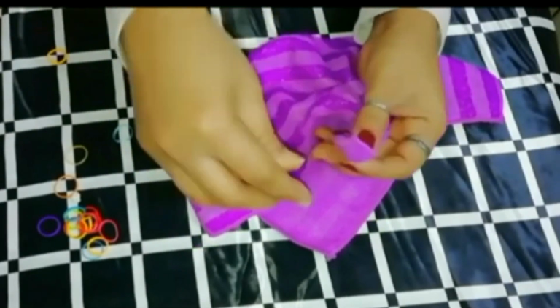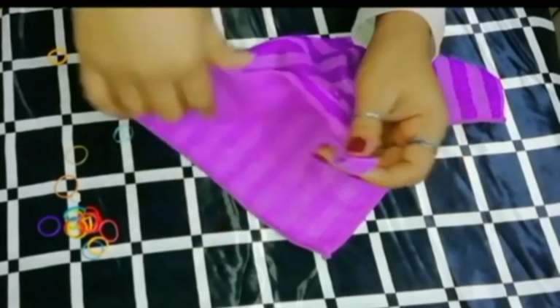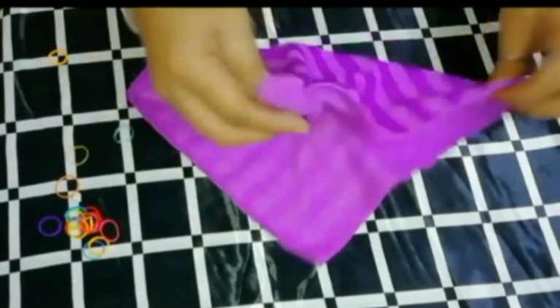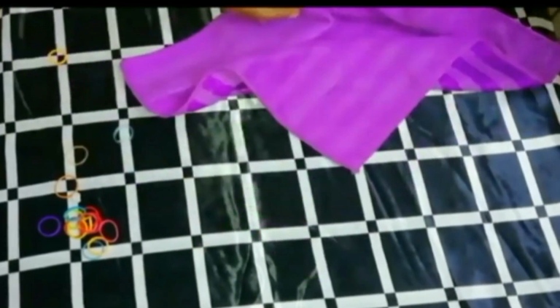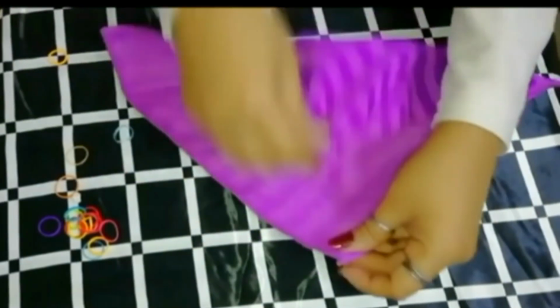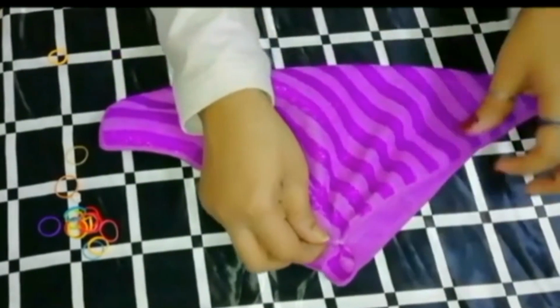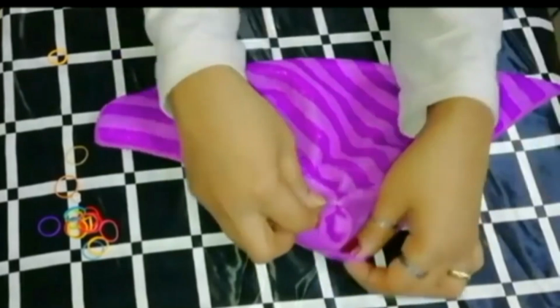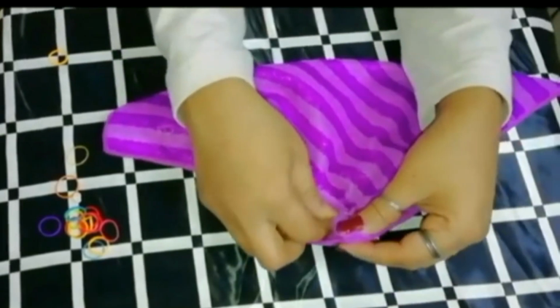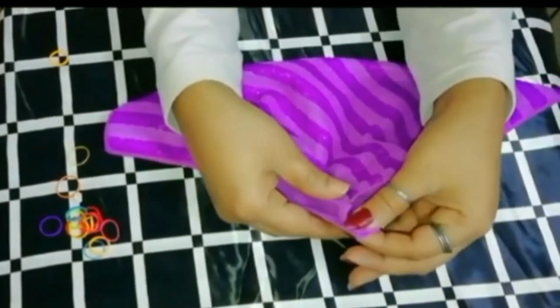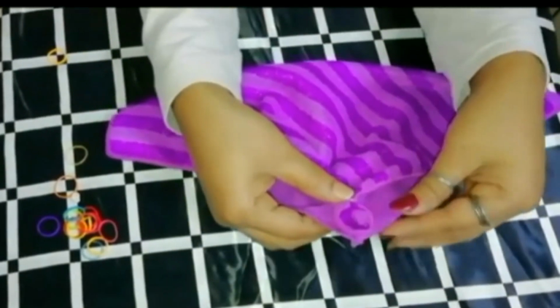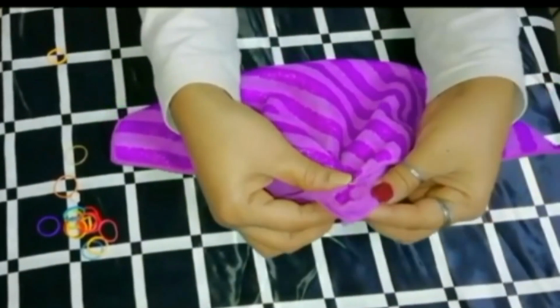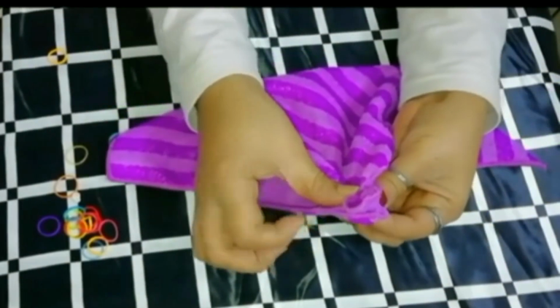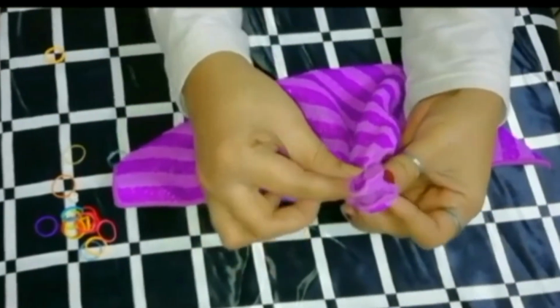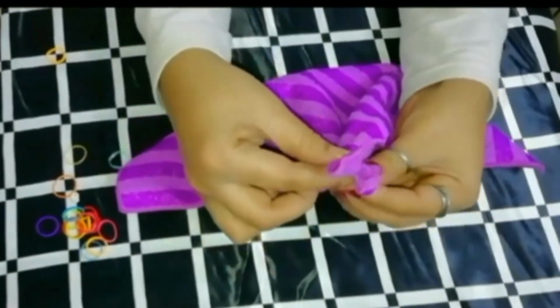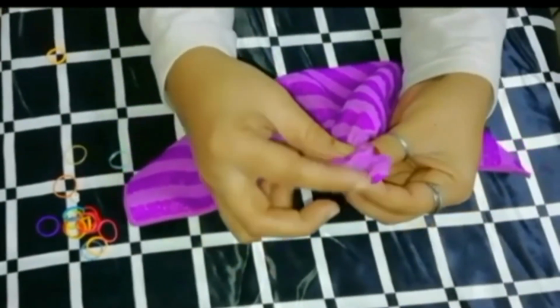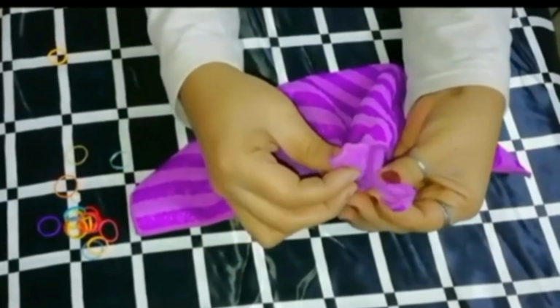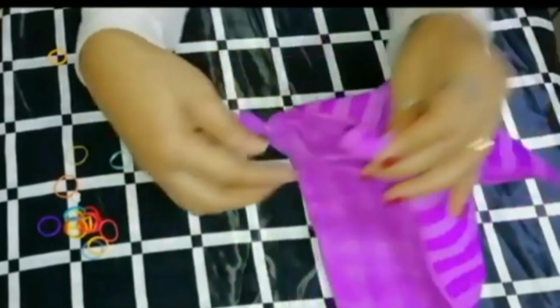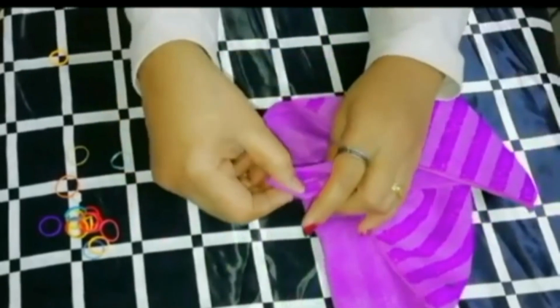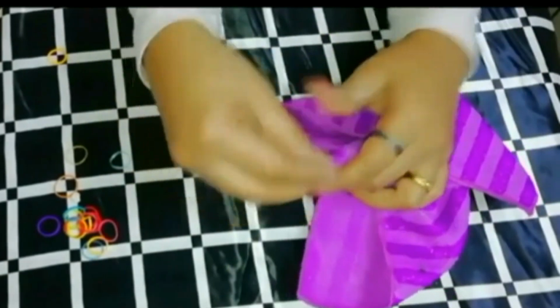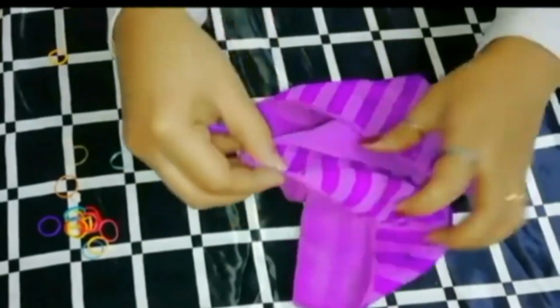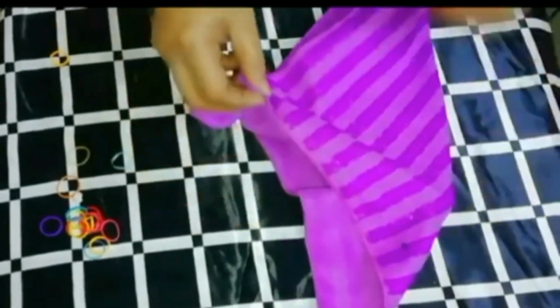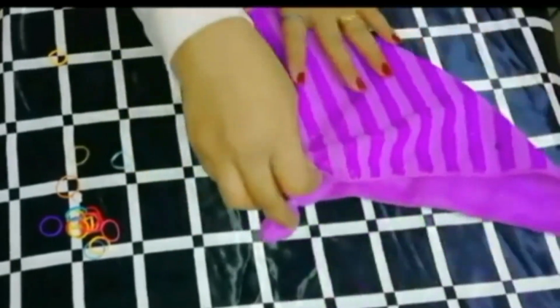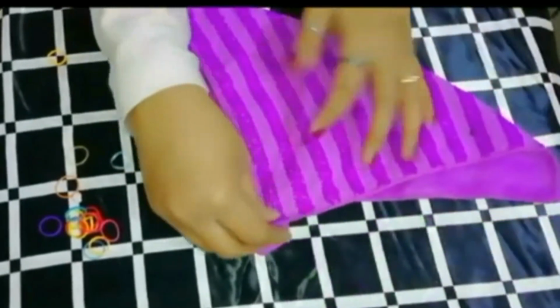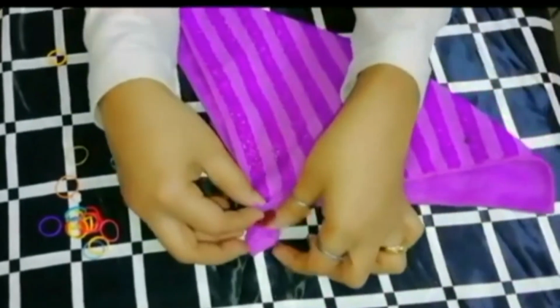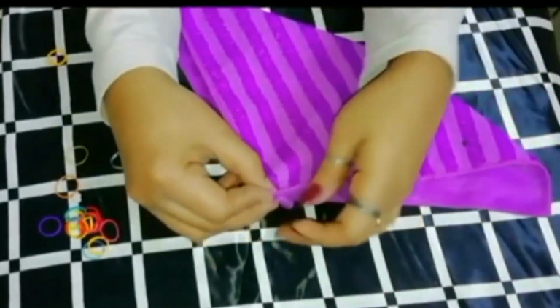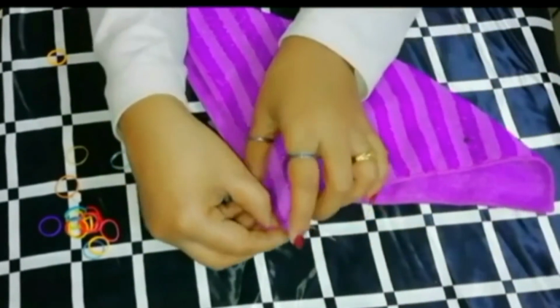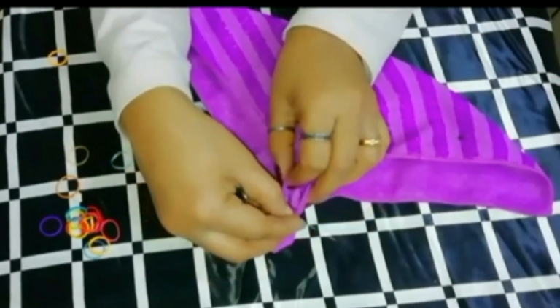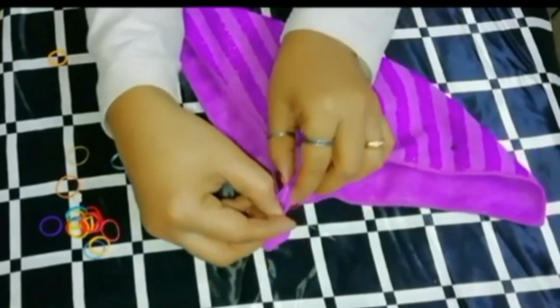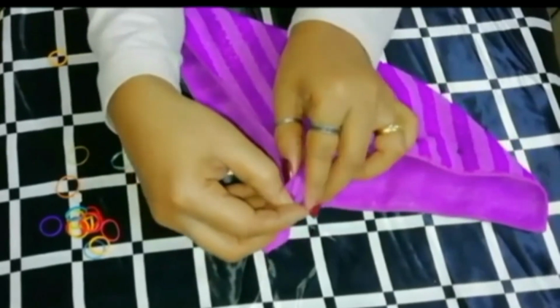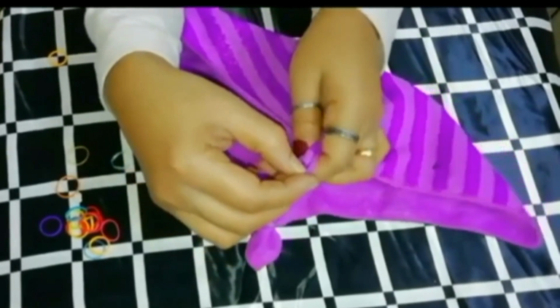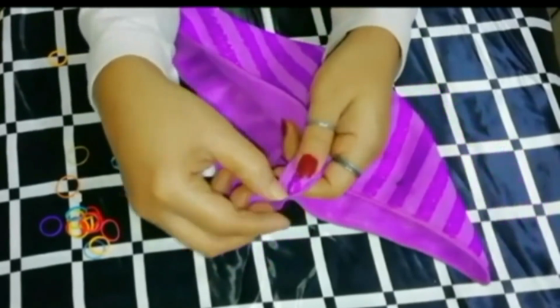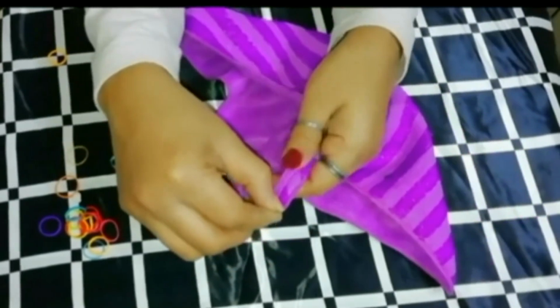You will see a moment in the middle. You can simply add a level with correctness. You can use the same one in the middle. Adjust the length in the middle.